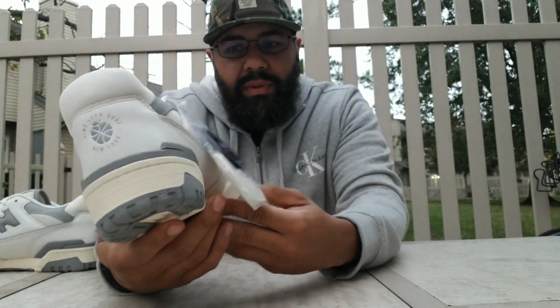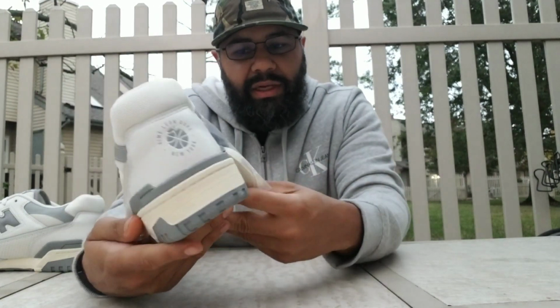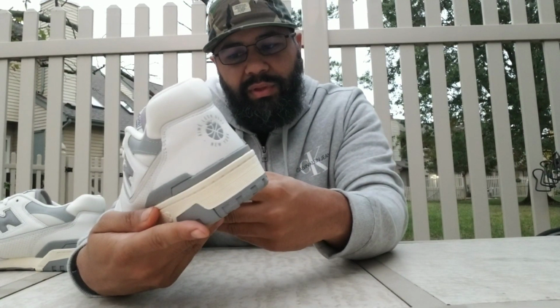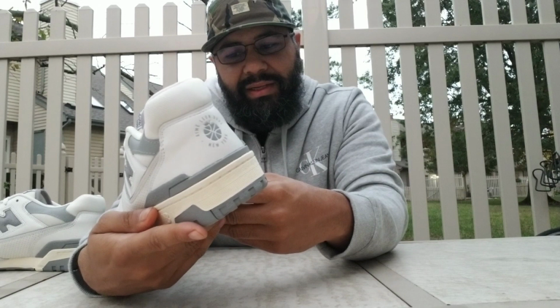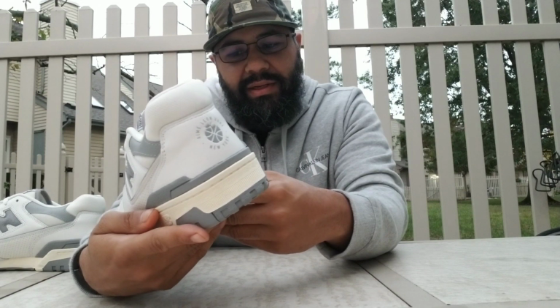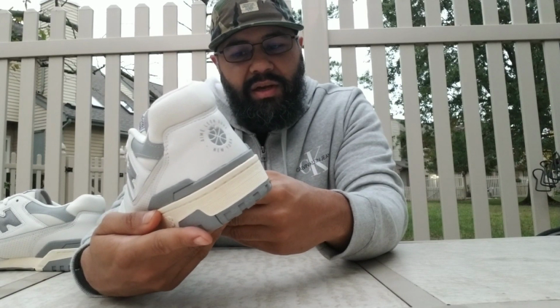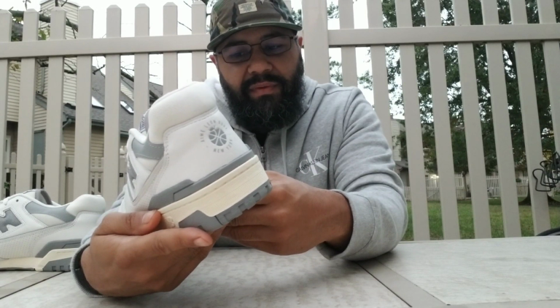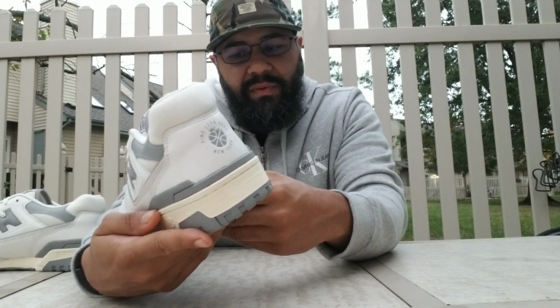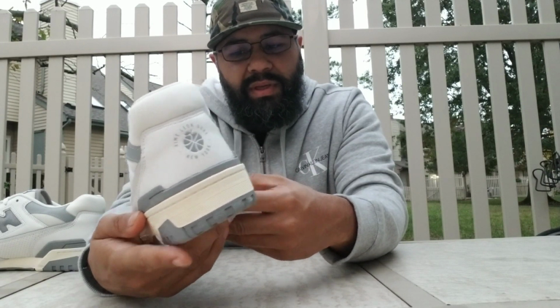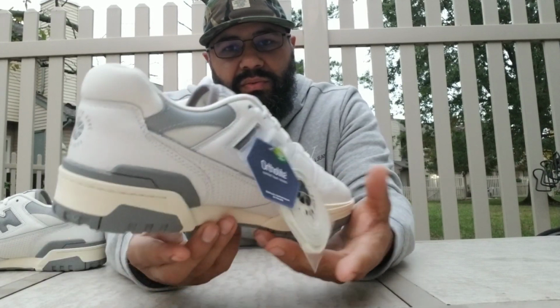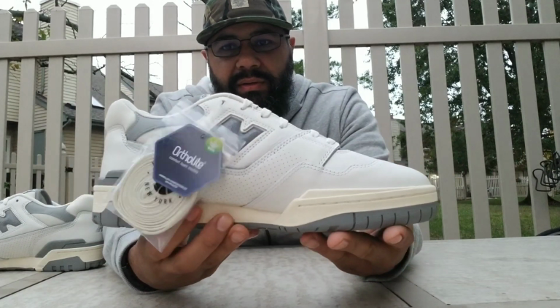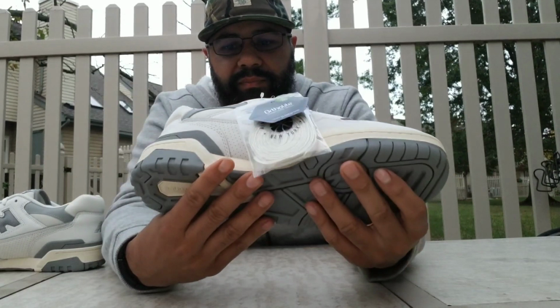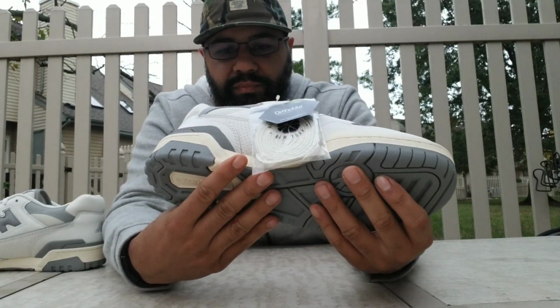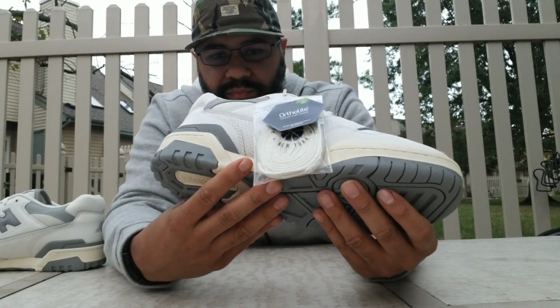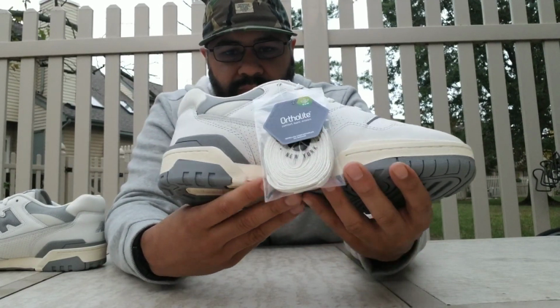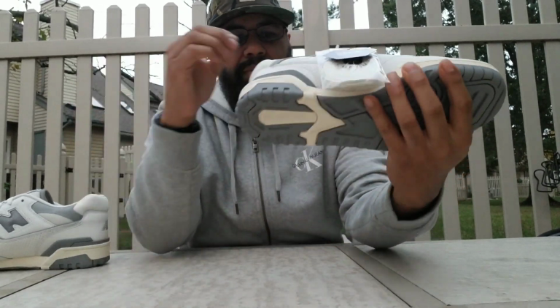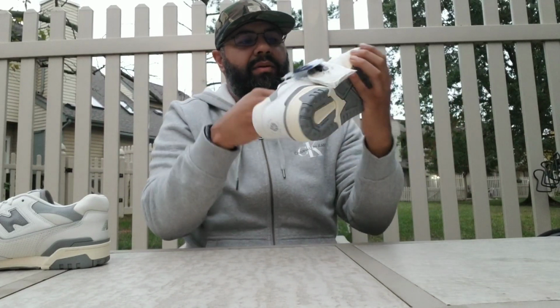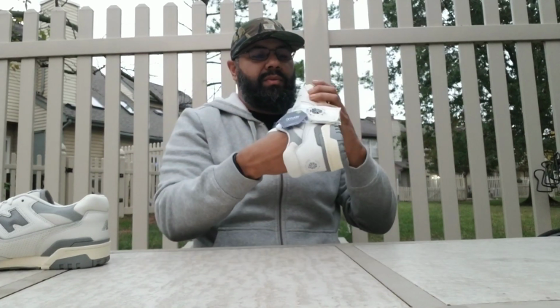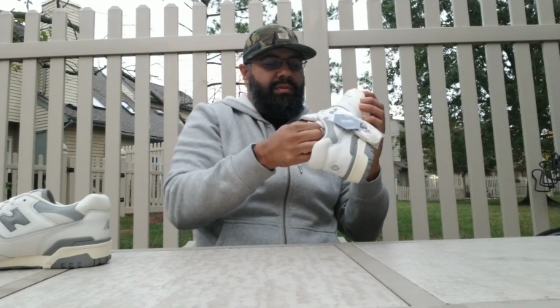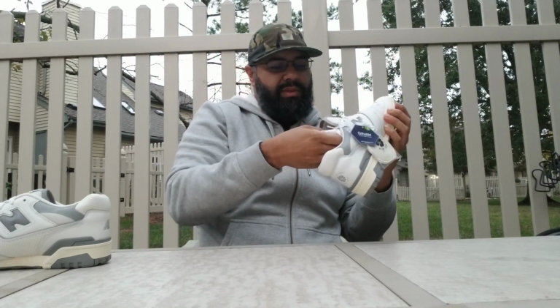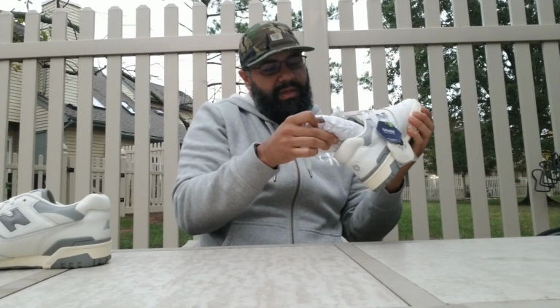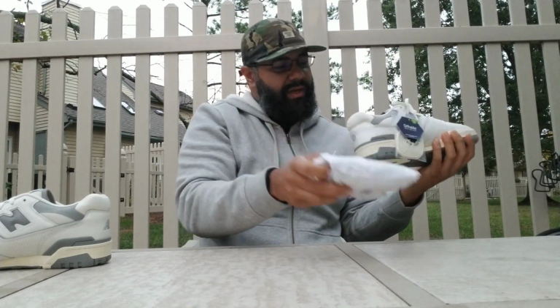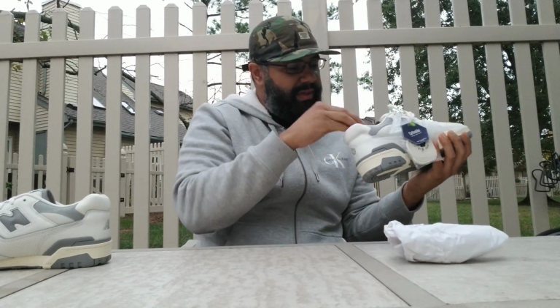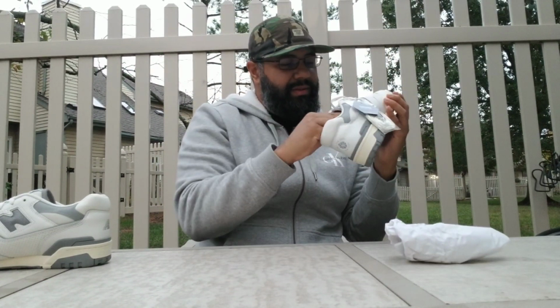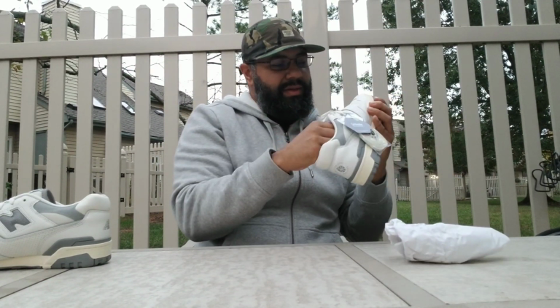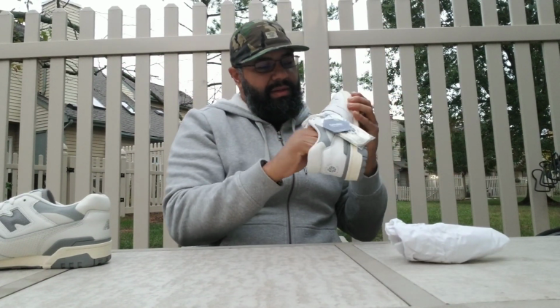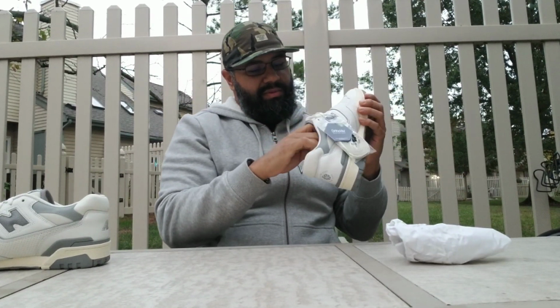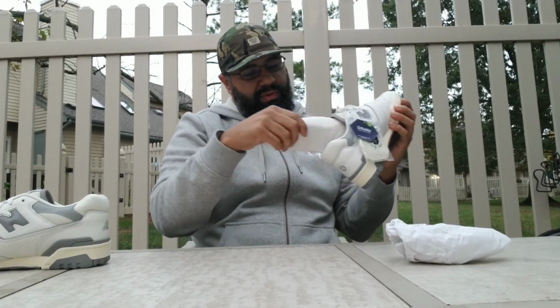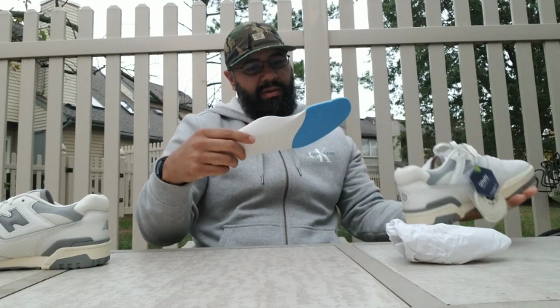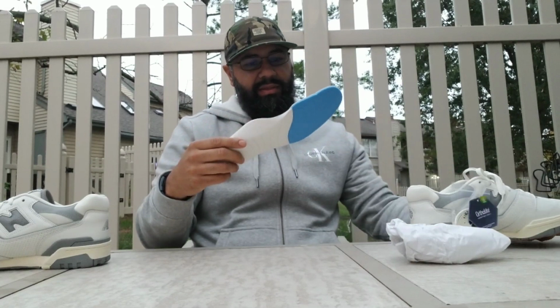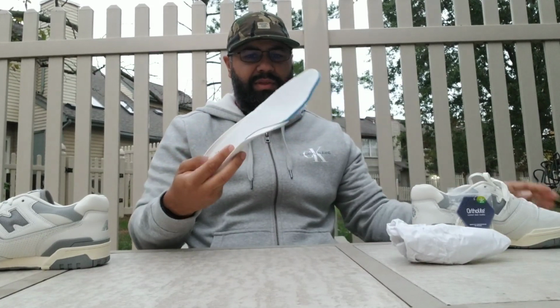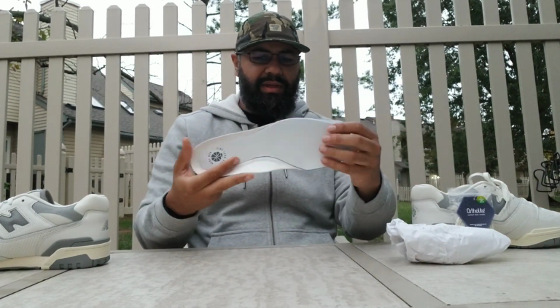Got that Ortholite comfort foam insoles right there. I'll pull it out really quick just so you can see. I'm super excited about these — check this out!